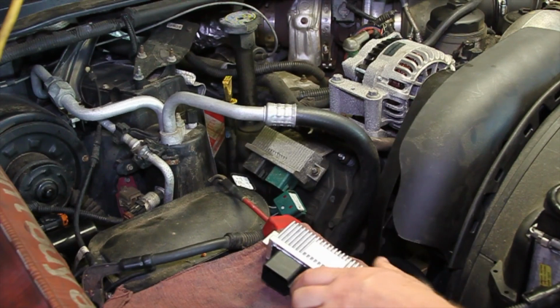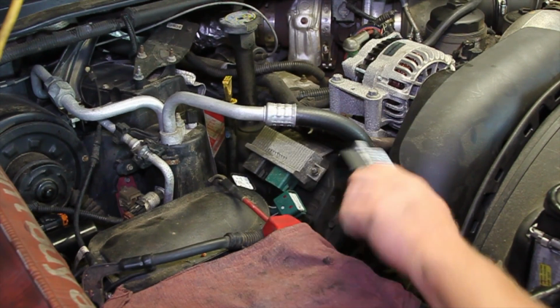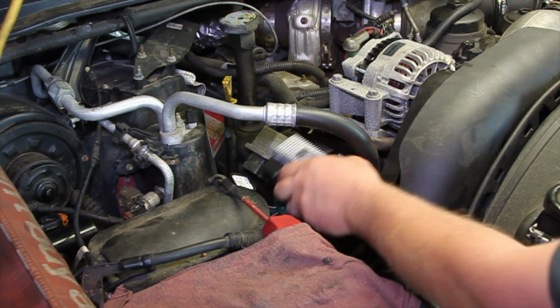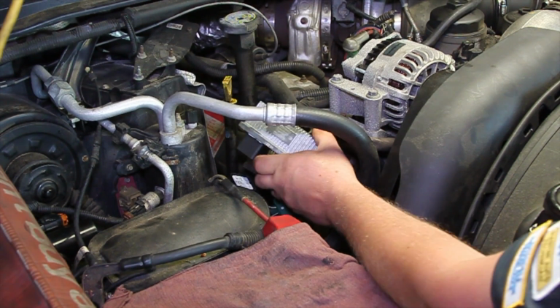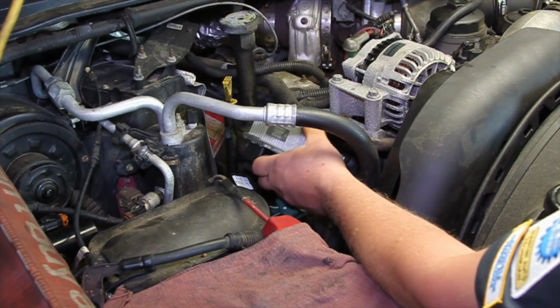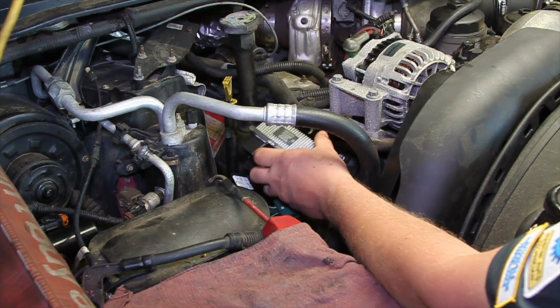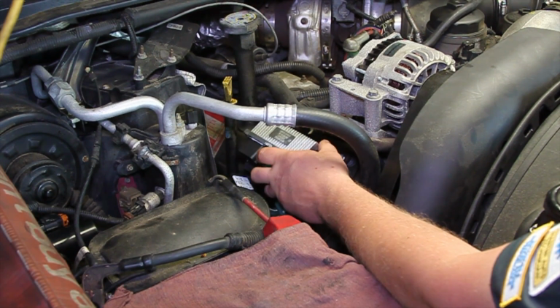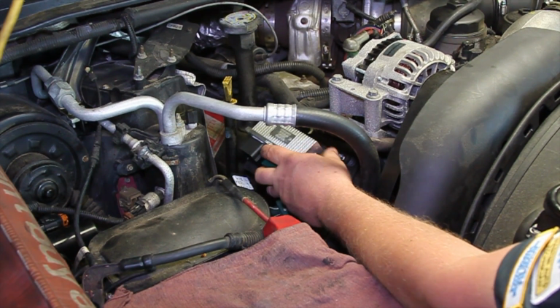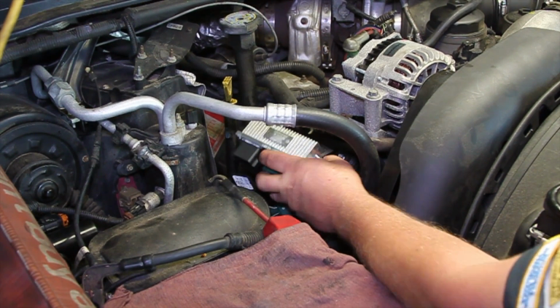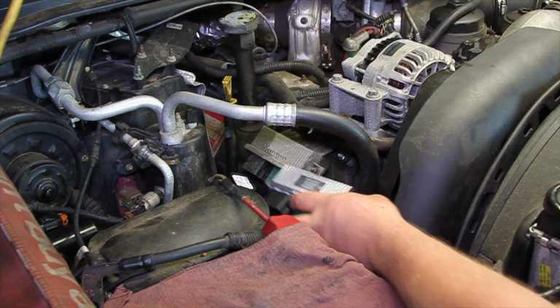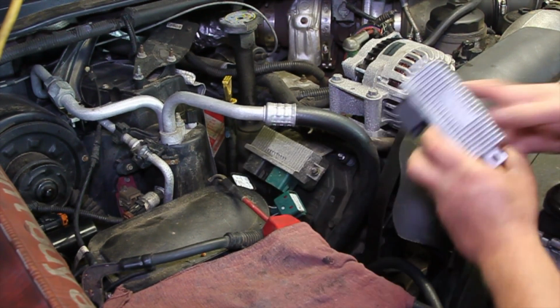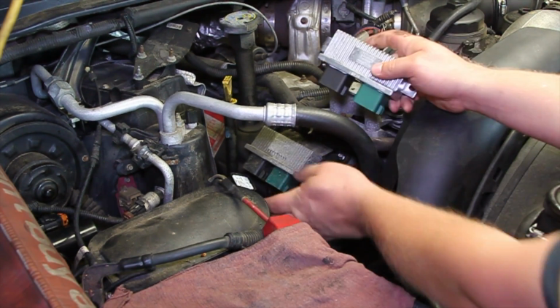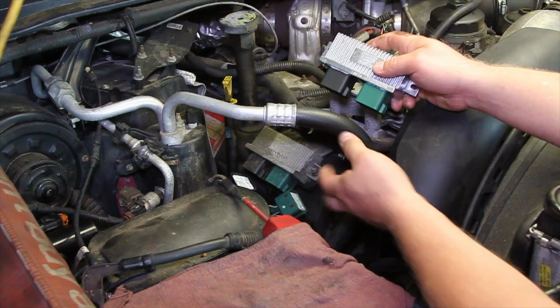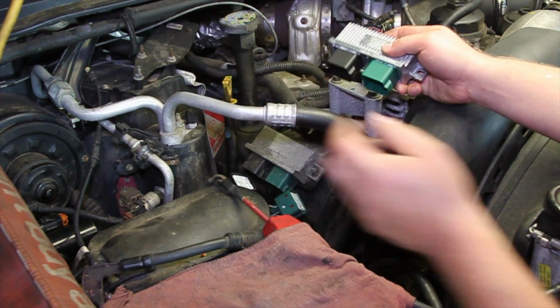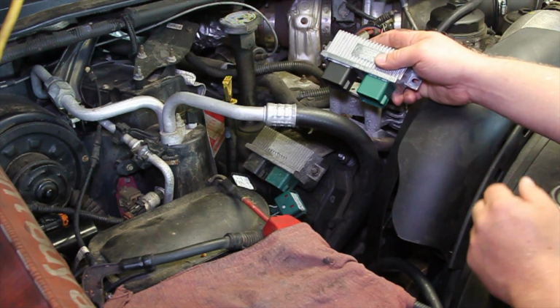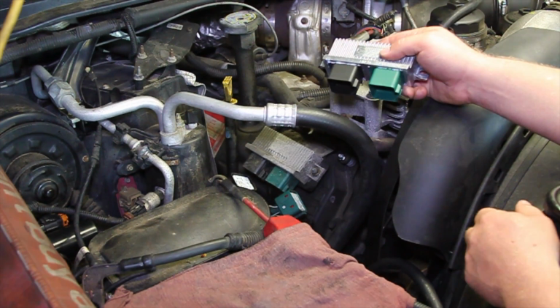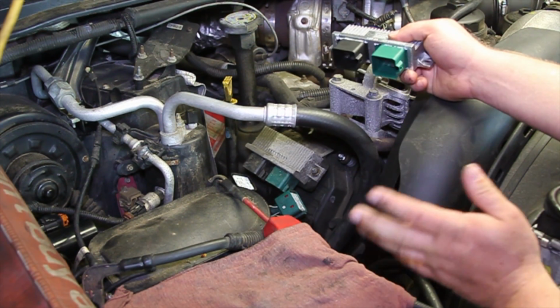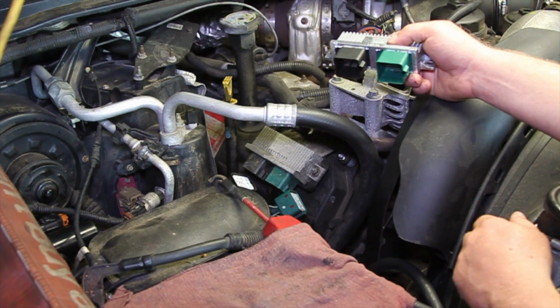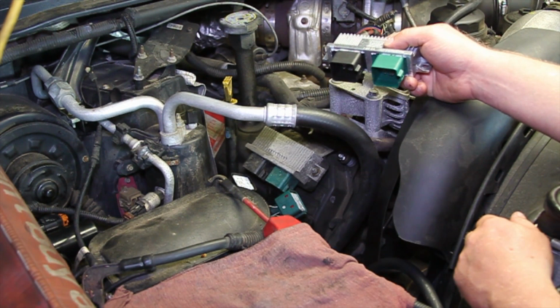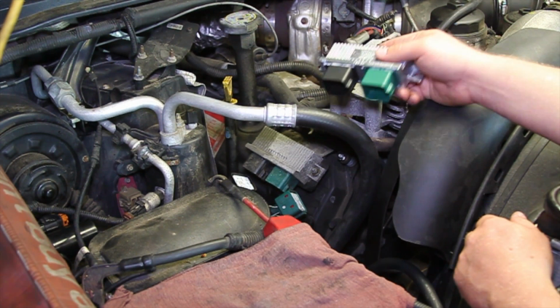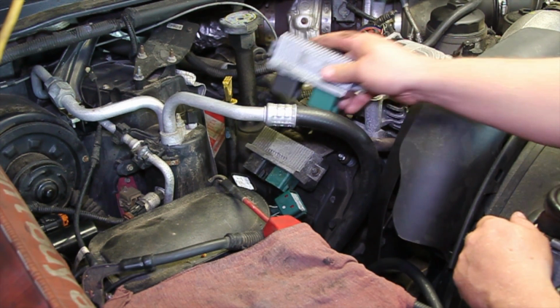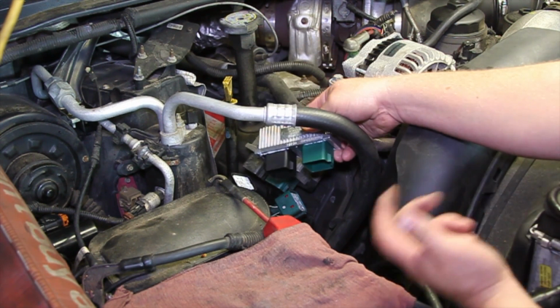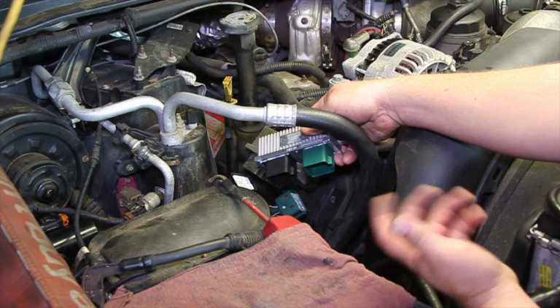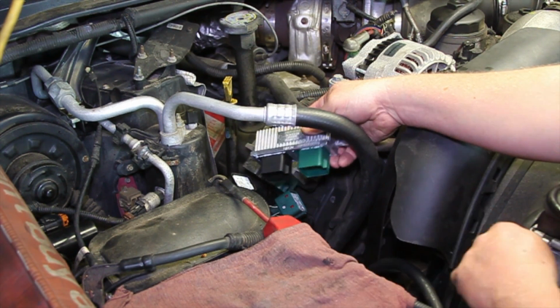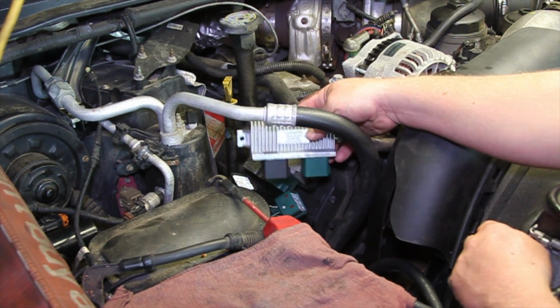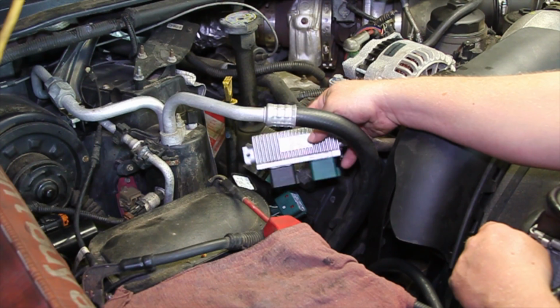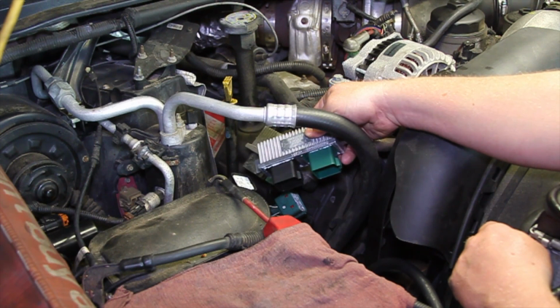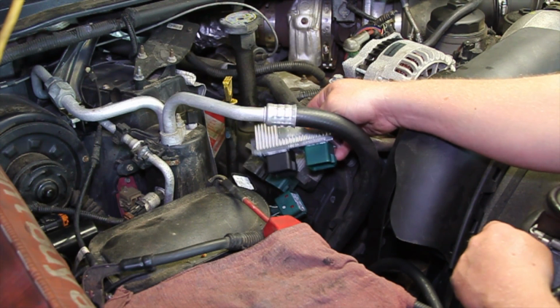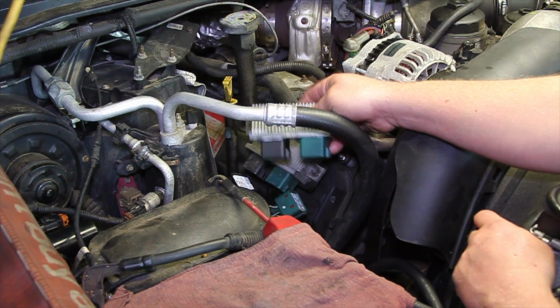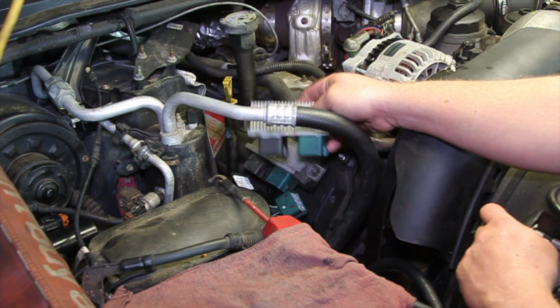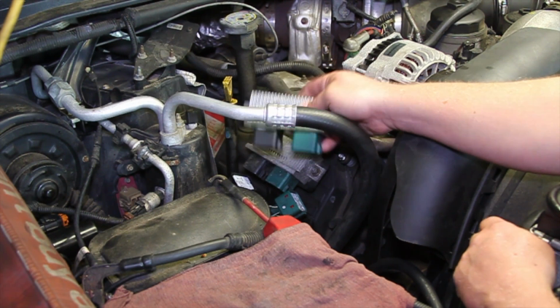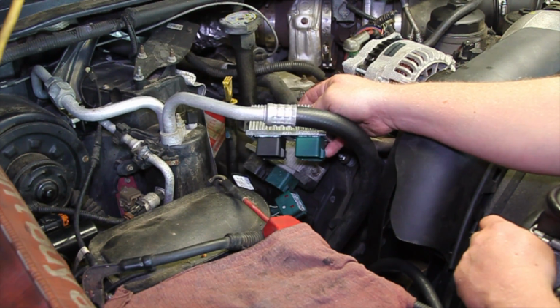We'll reverse the procedure with a new one — just tighten those two nuts down, reconnect, reassemble the piping, clear any trouble codes that may have been set, and we're good to go. We've just replaced our glow plug control module on the six-liter Power Stroke diesel engine.